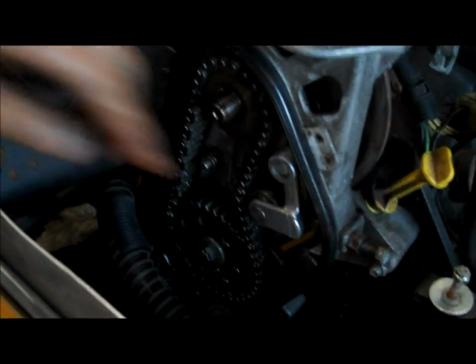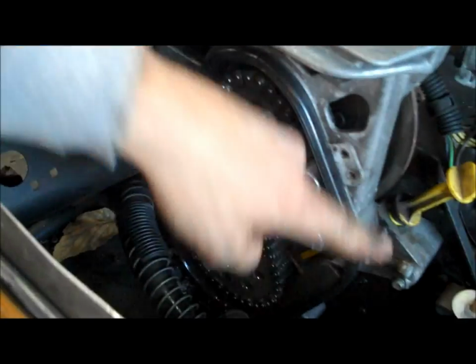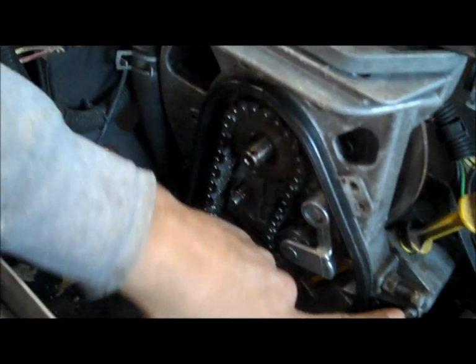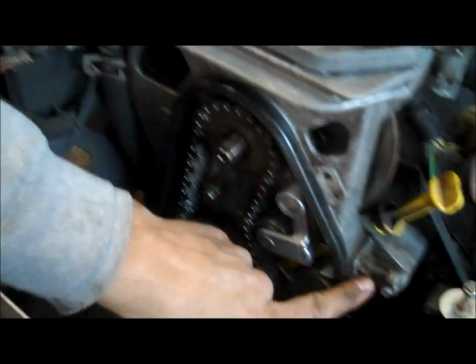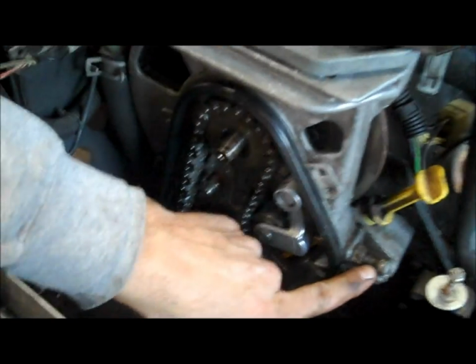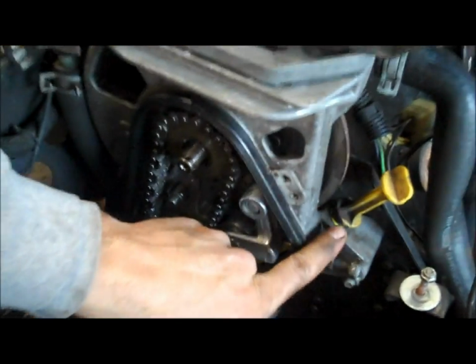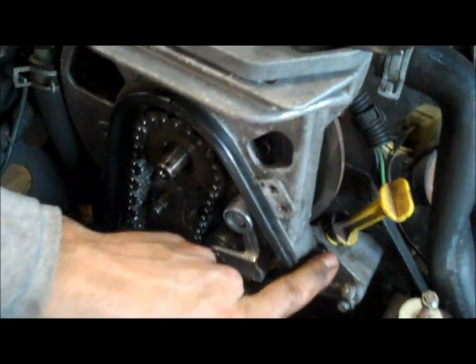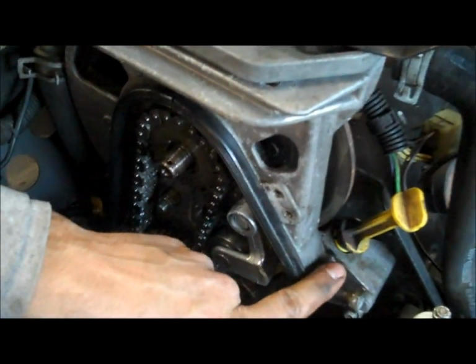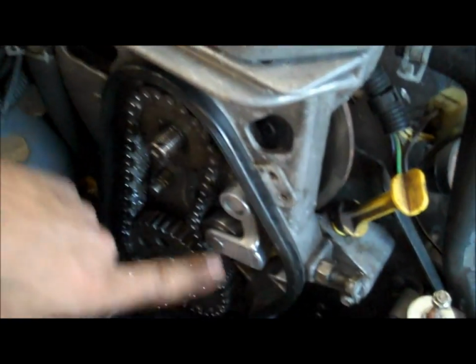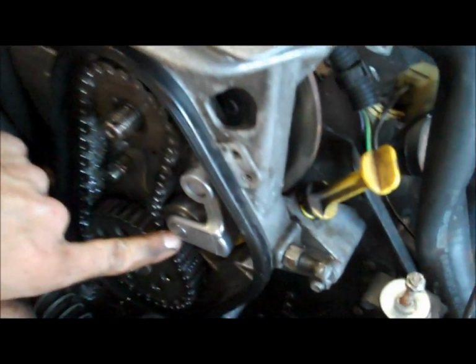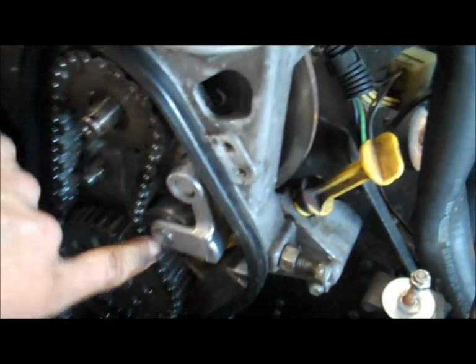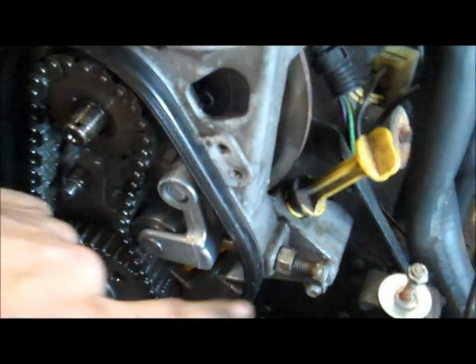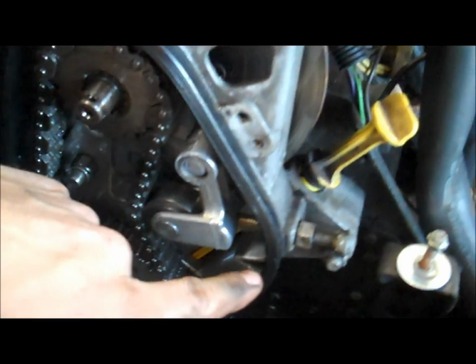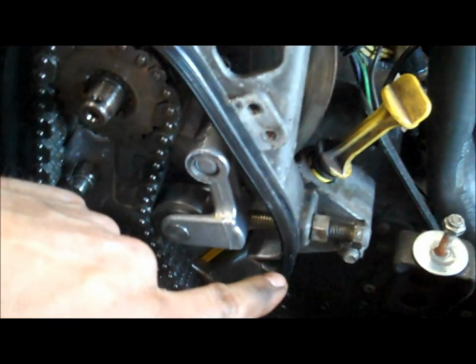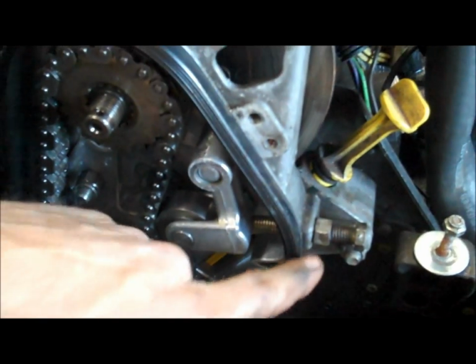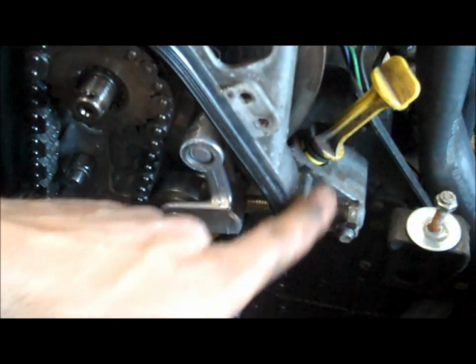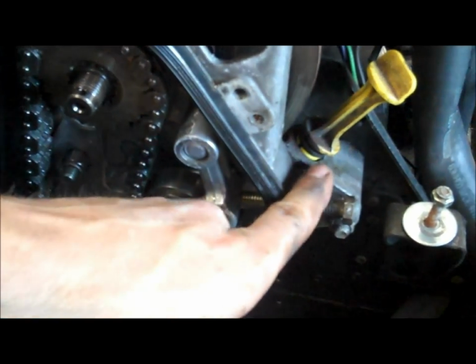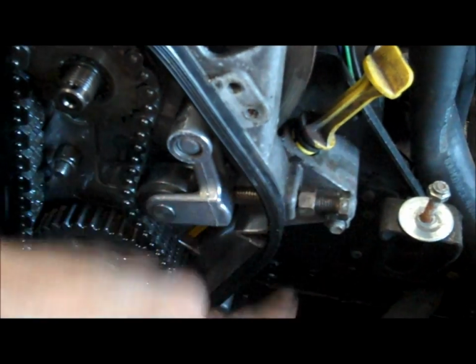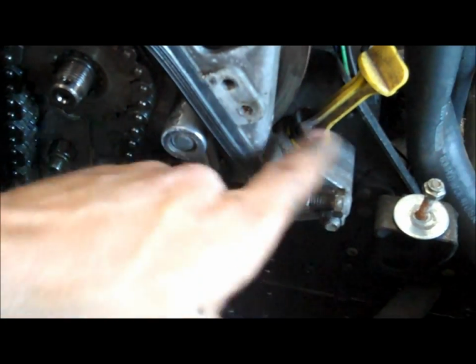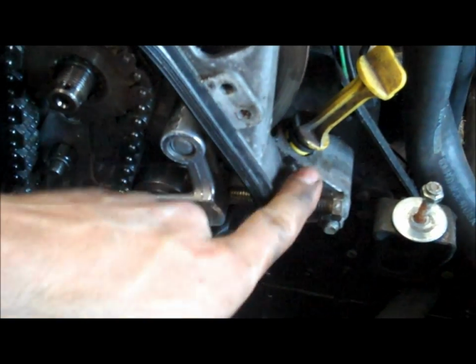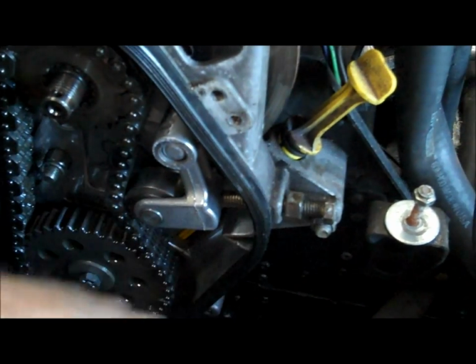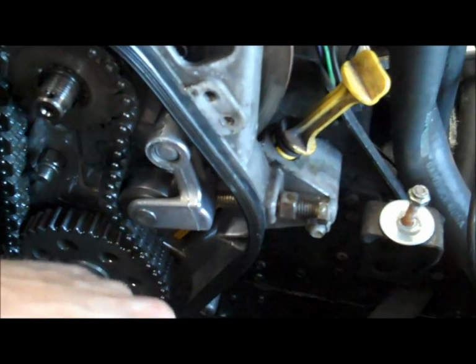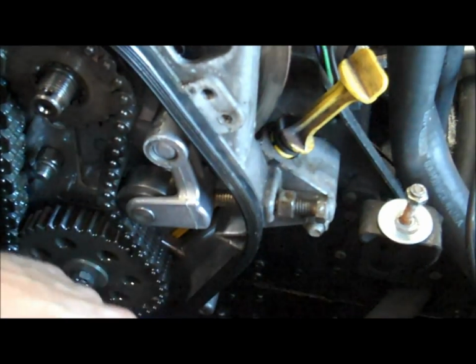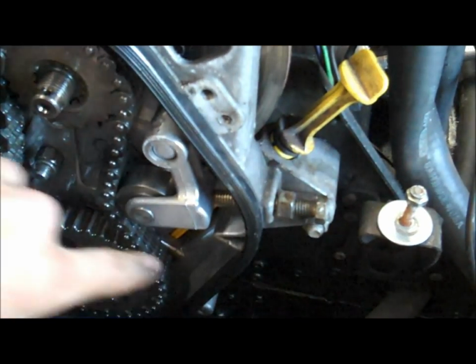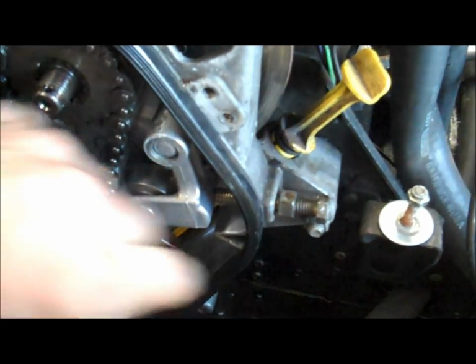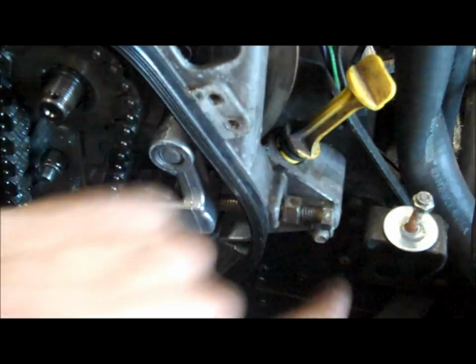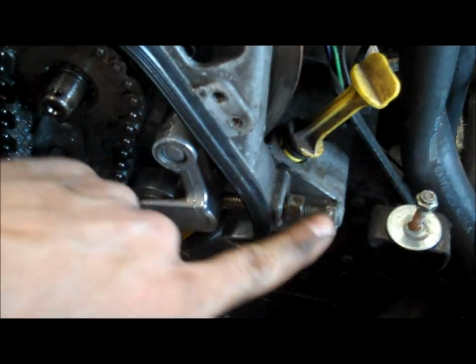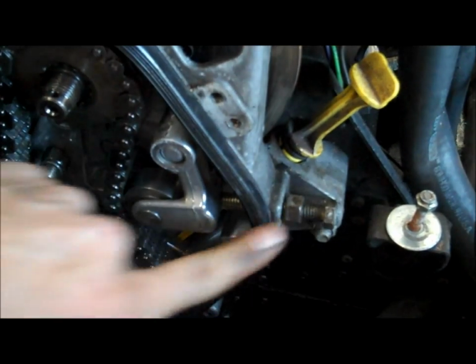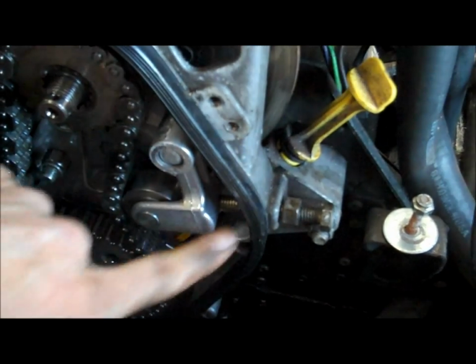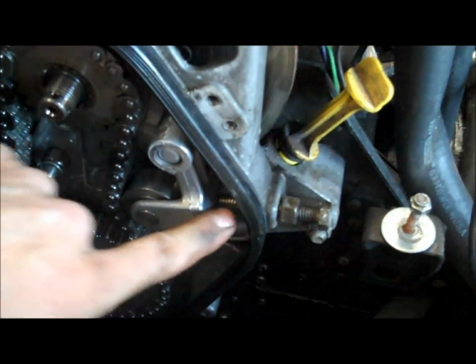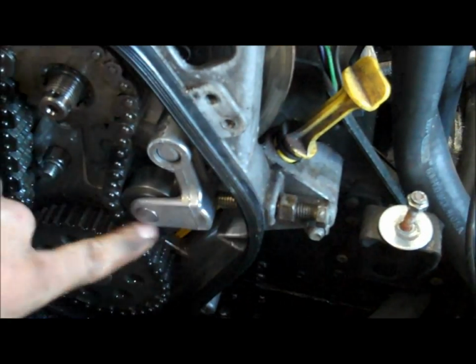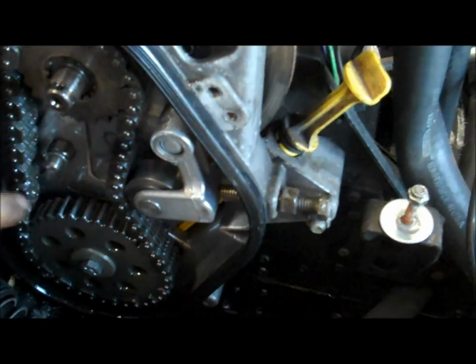Here you've got your bolt here. So in order to adjust chain tension, you need to loosen the jam nut here, which allows you to adjust this tensioner.